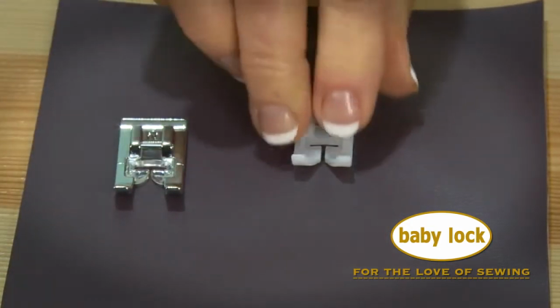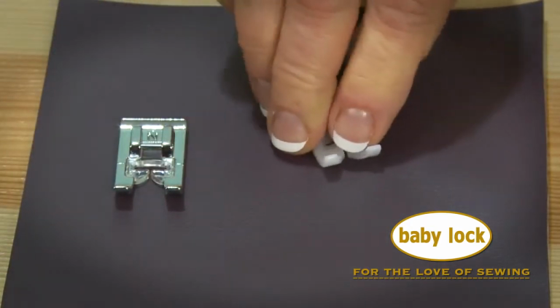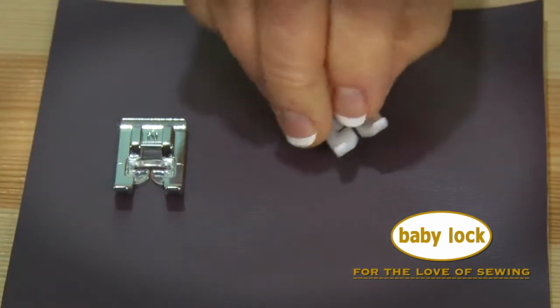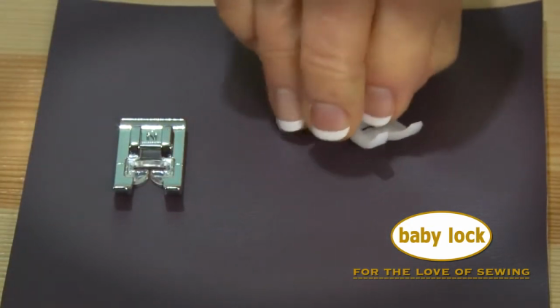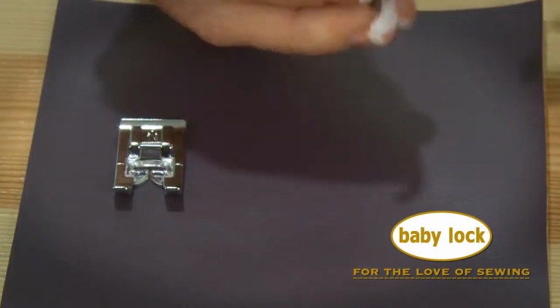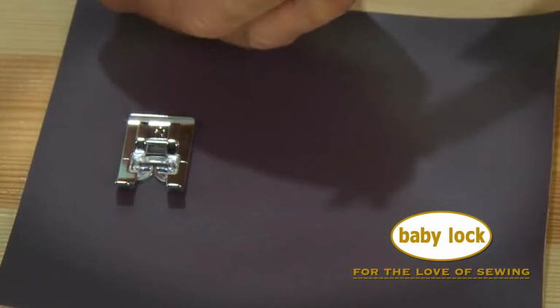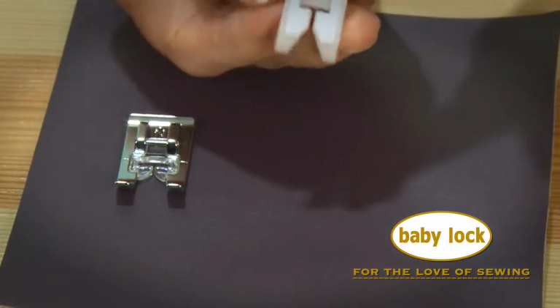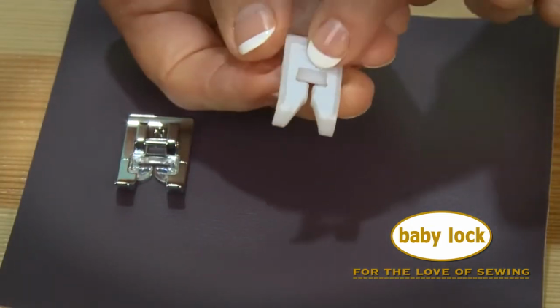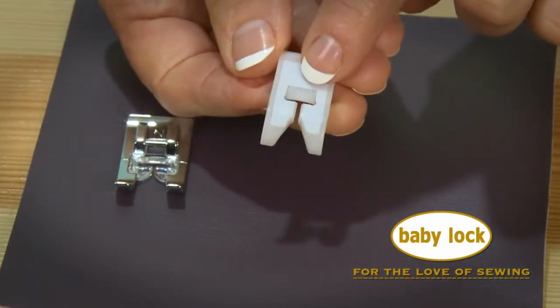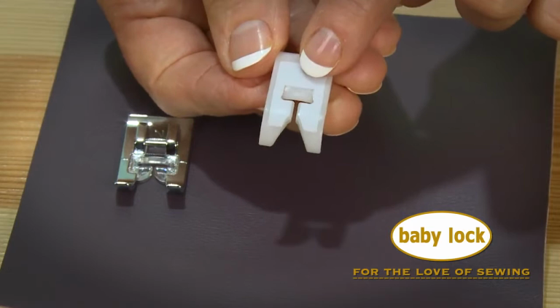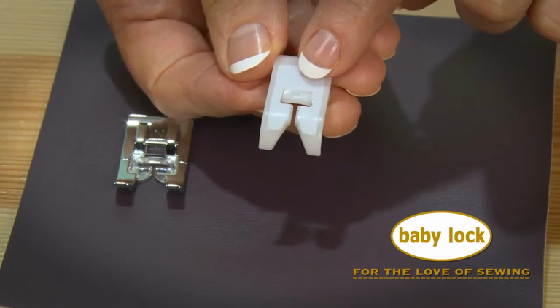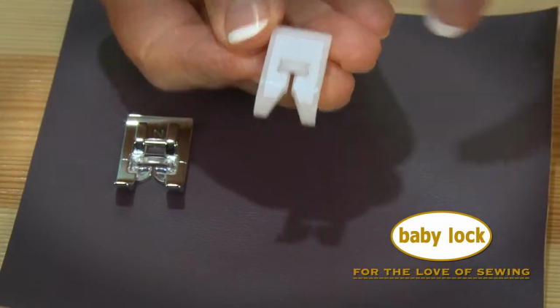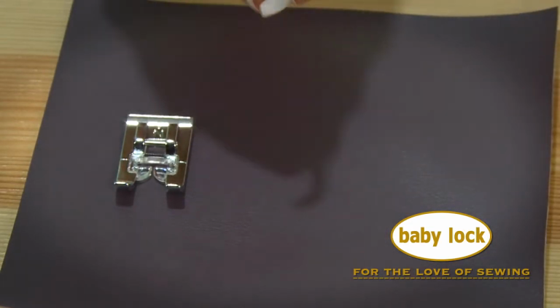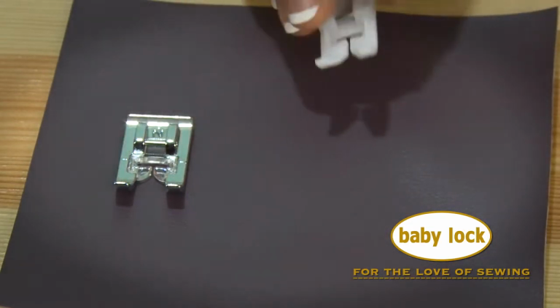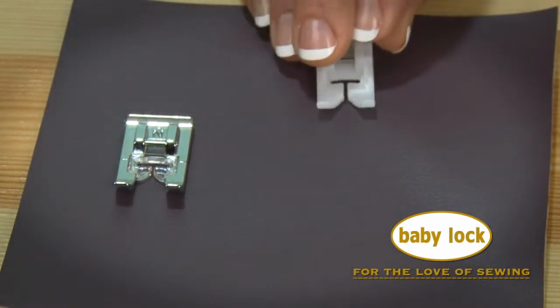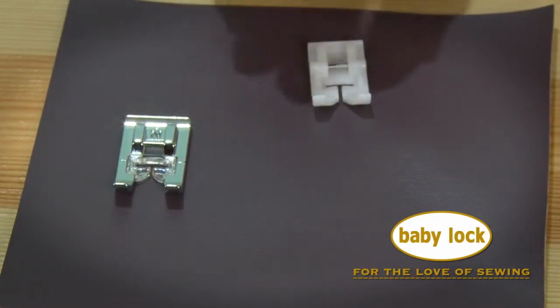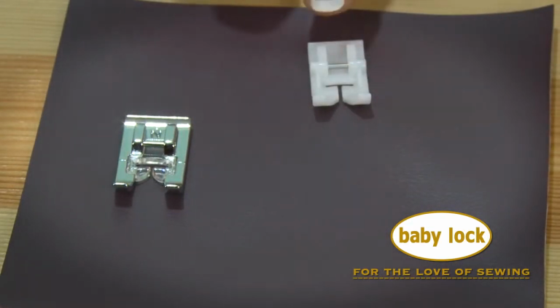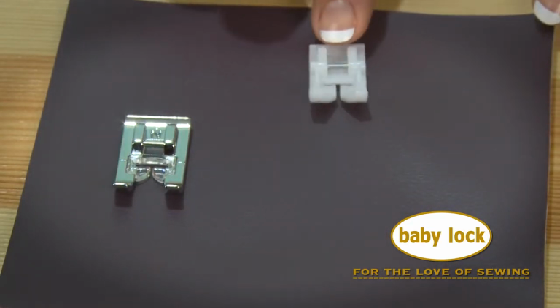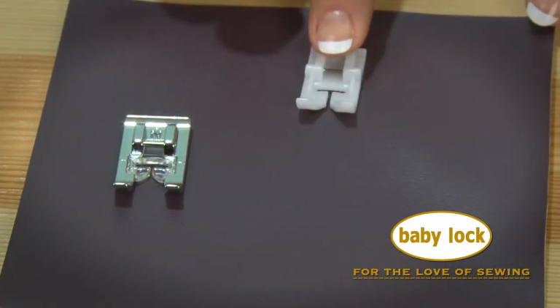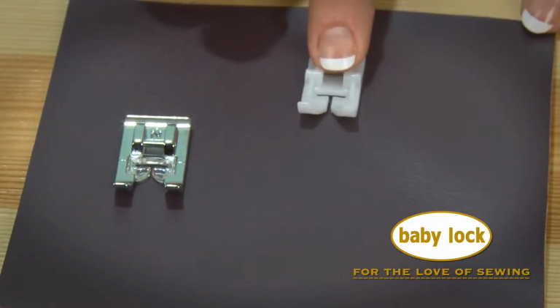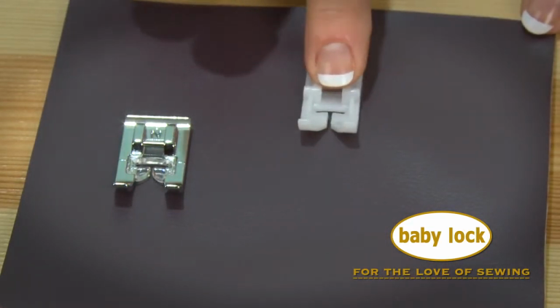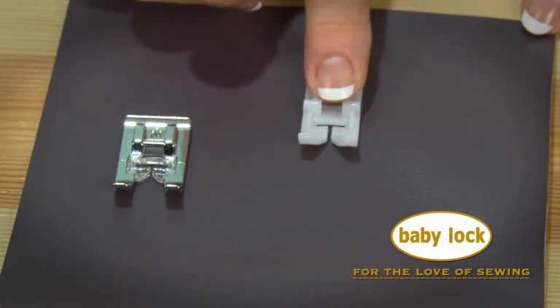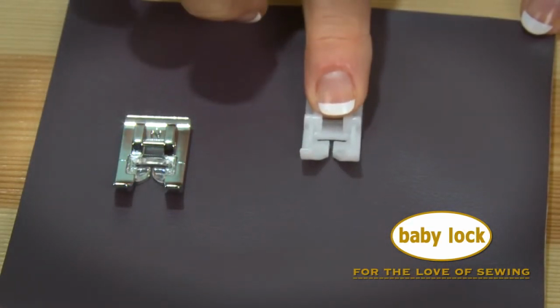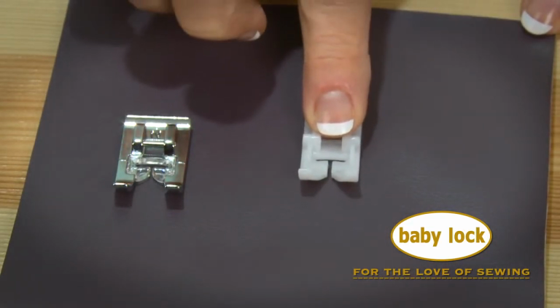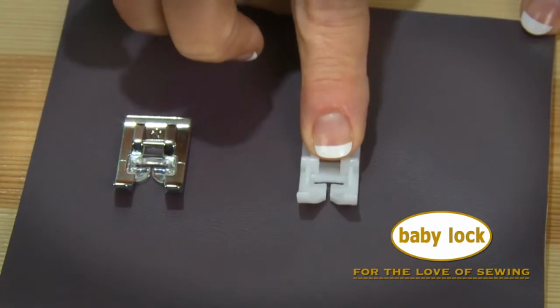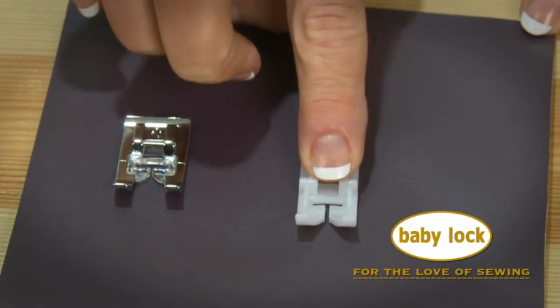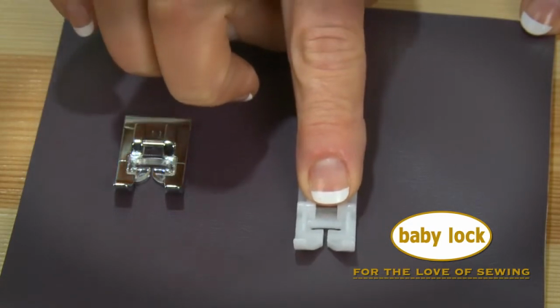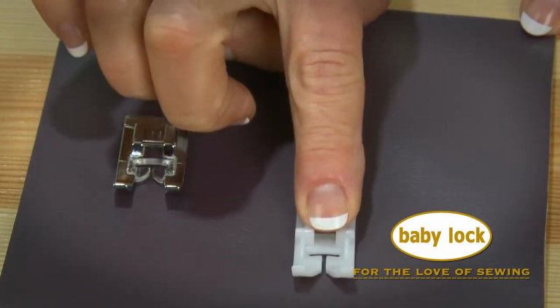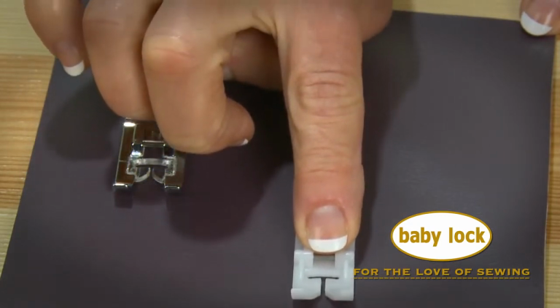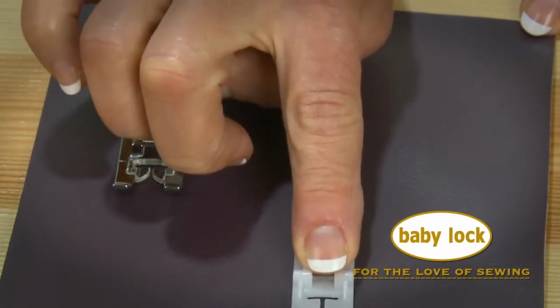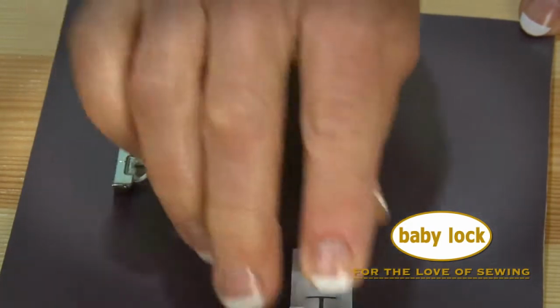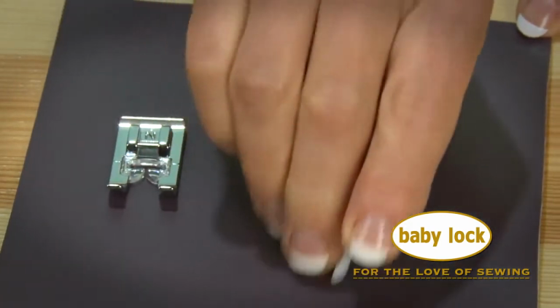The Teflon coating on this foot prevents your fabric from getting hung up, so now sewing on coated upholstery fabric or clear vinyl is a piece of cake. Let me show you how.